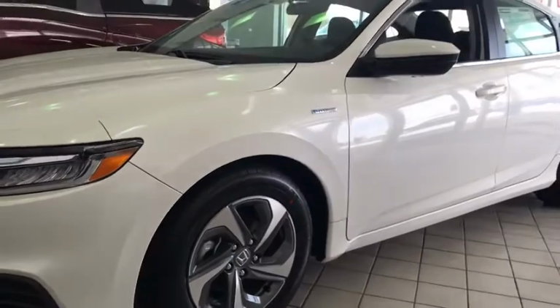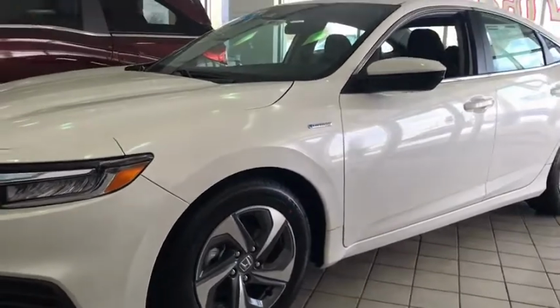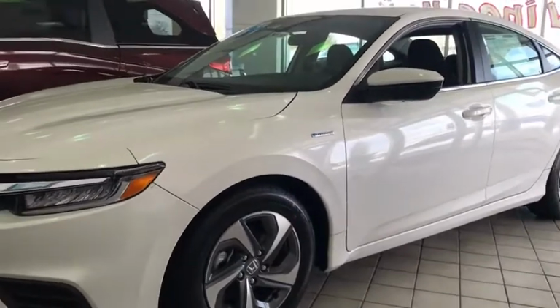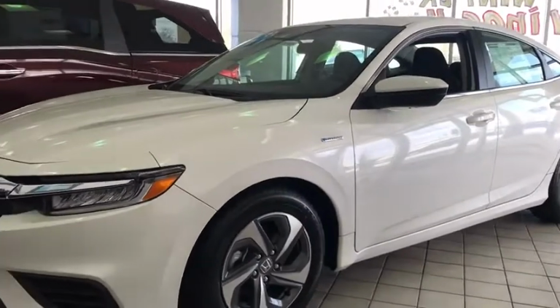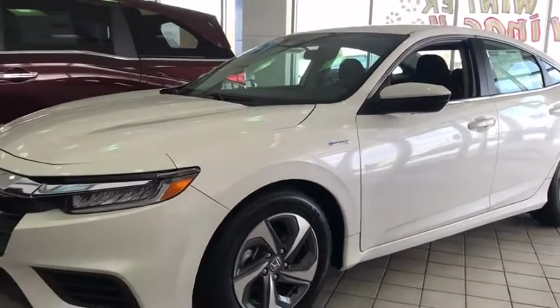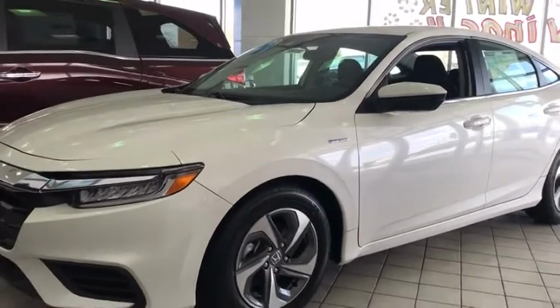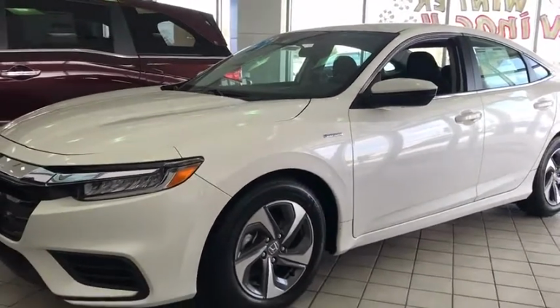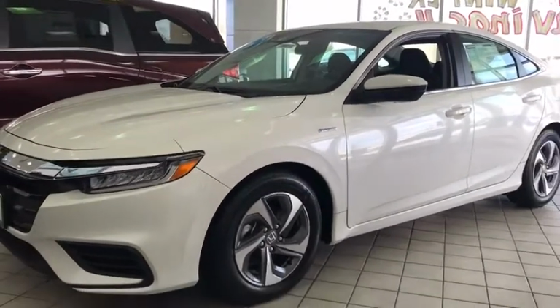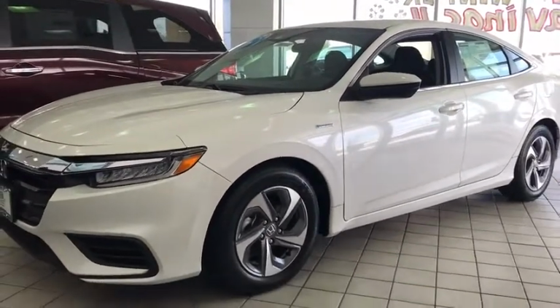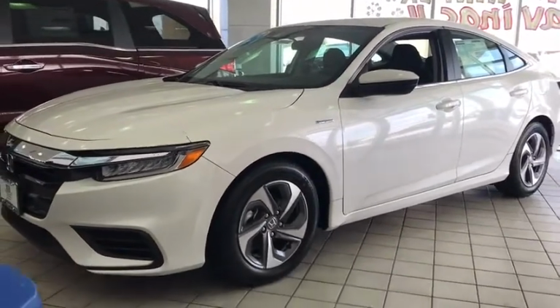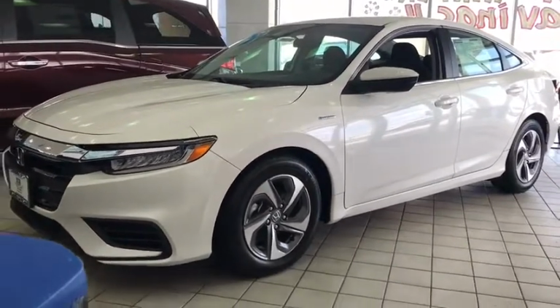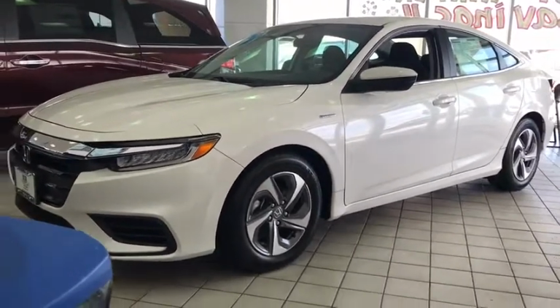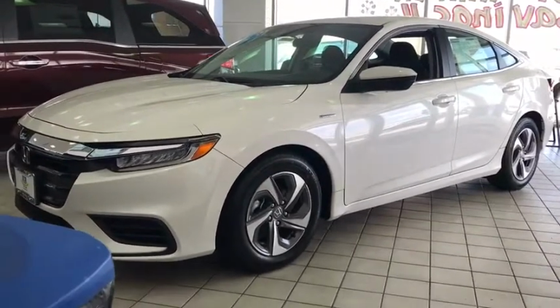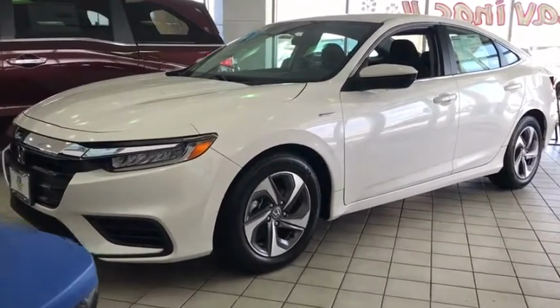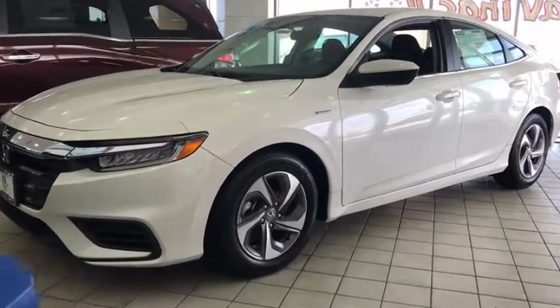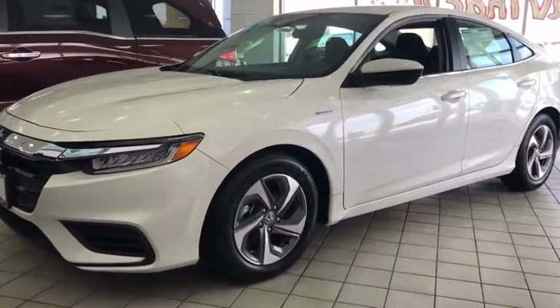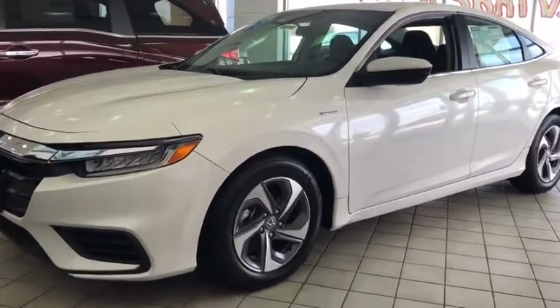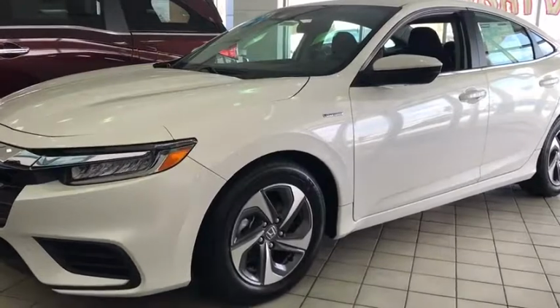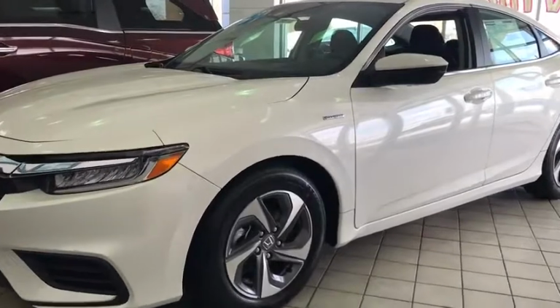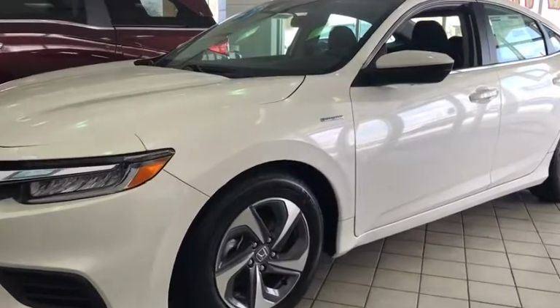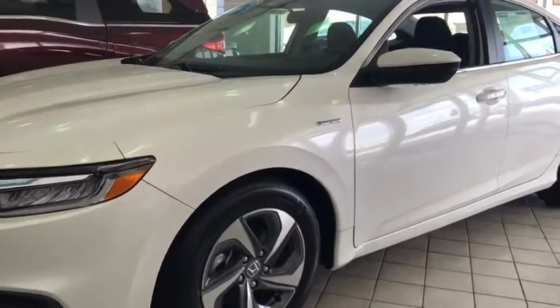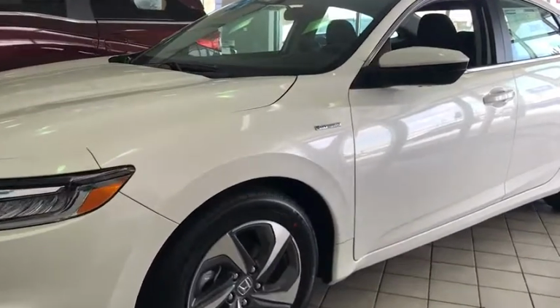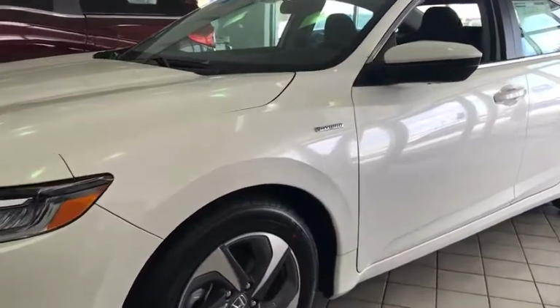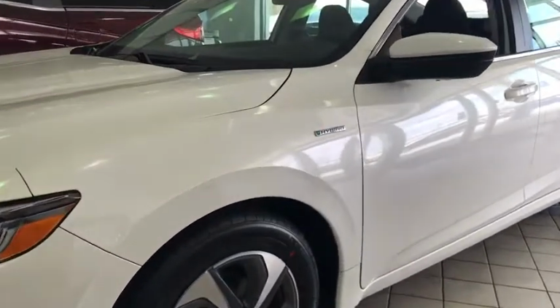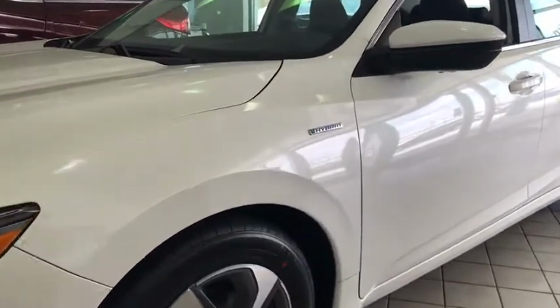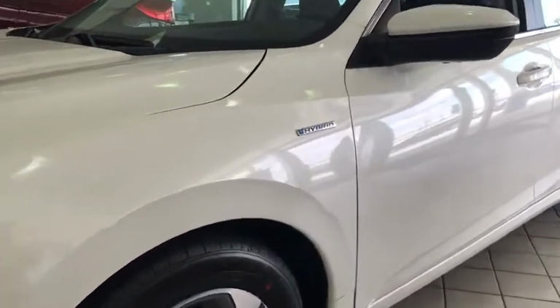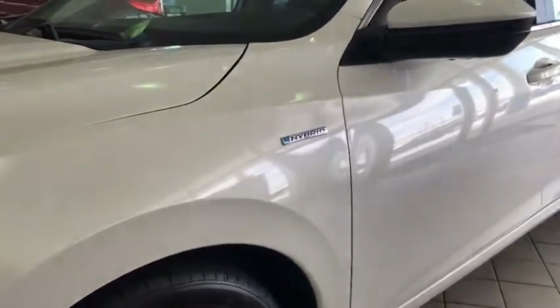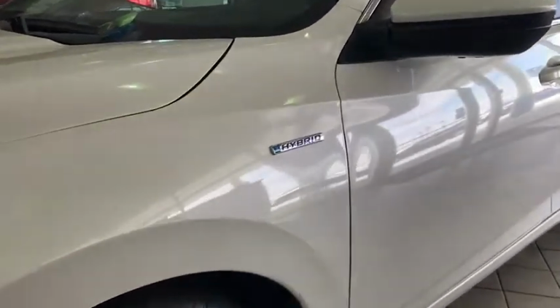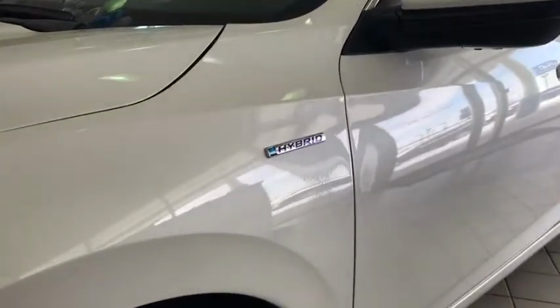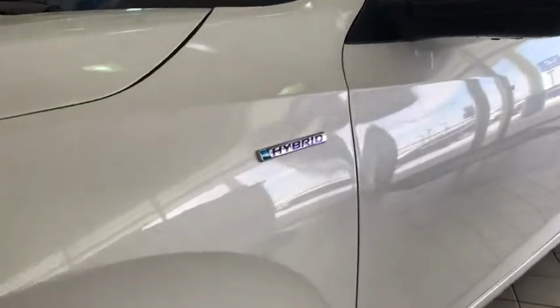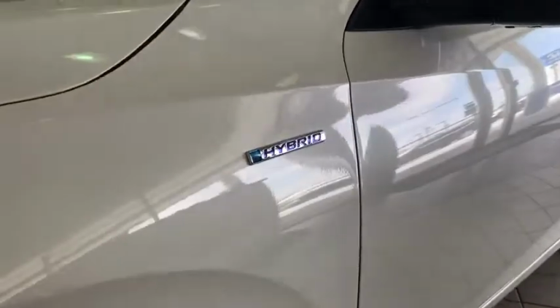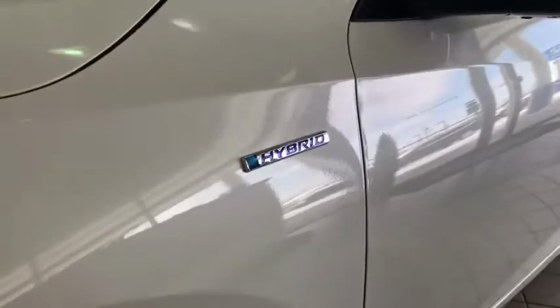Here are some of this vehicle's great options: lane departure warning, stability control, traction control, keyless entry, steering wheel audio controls.